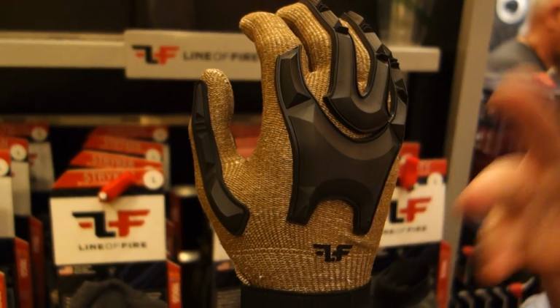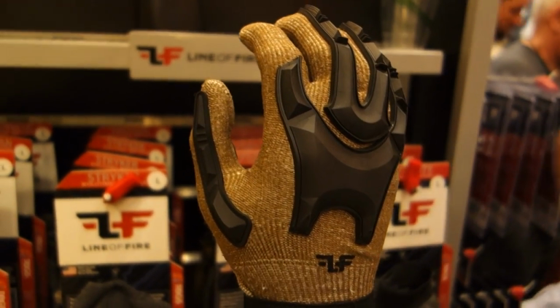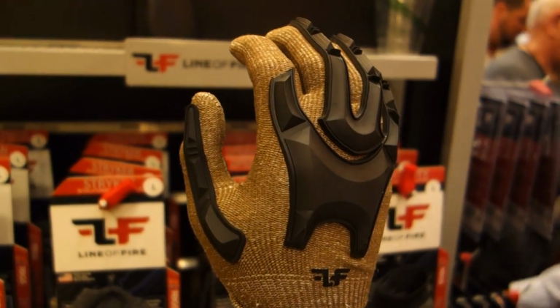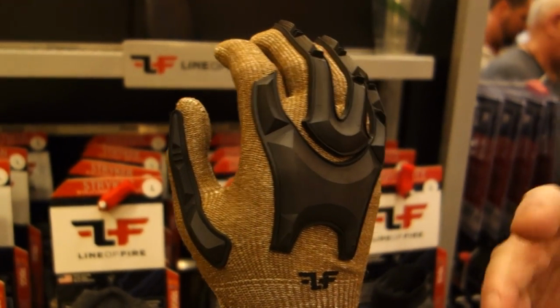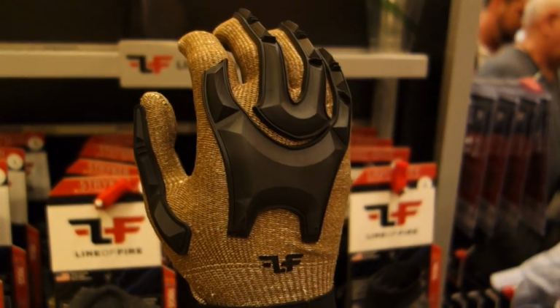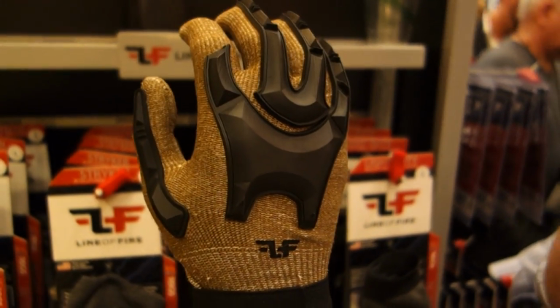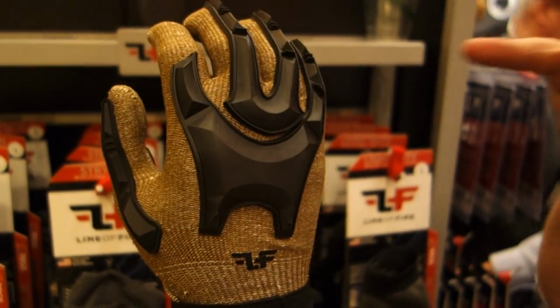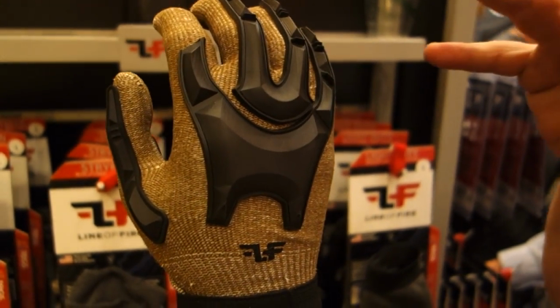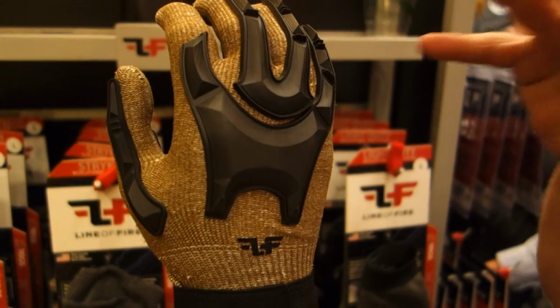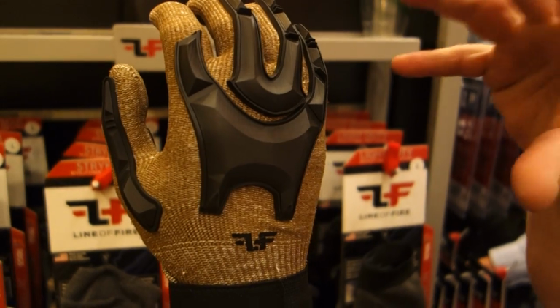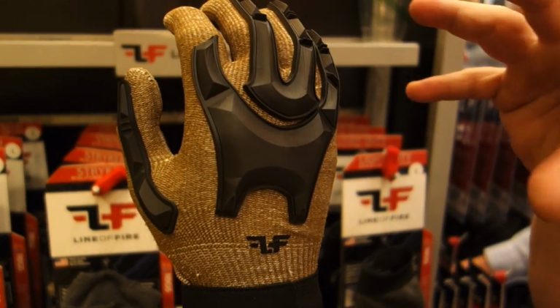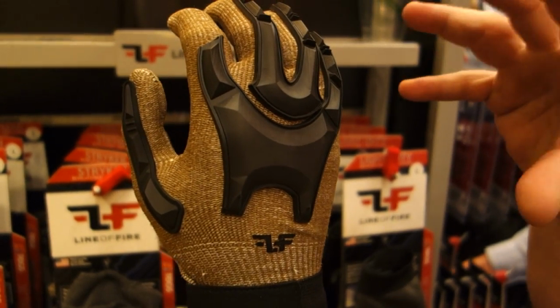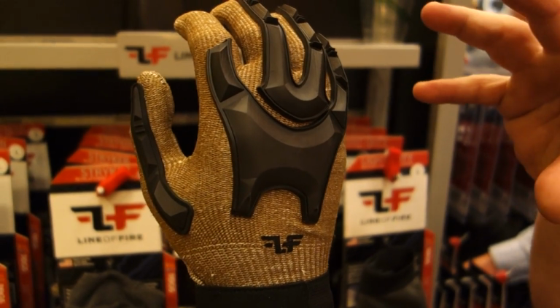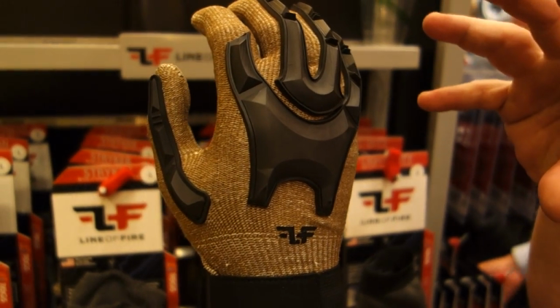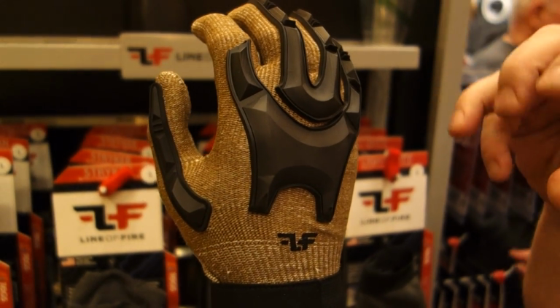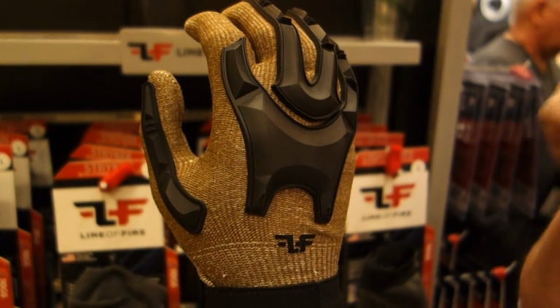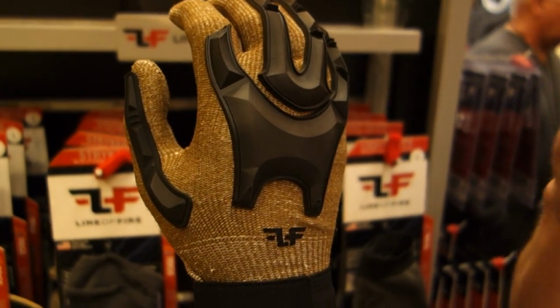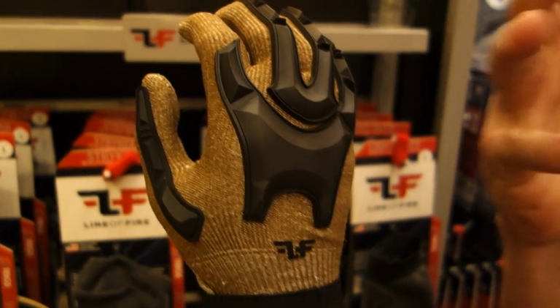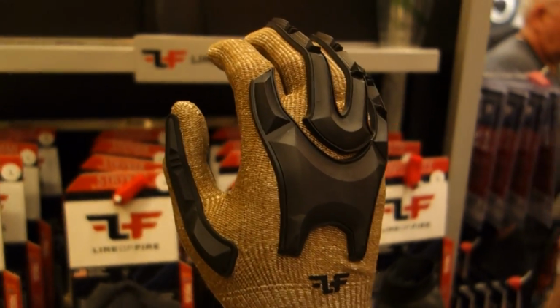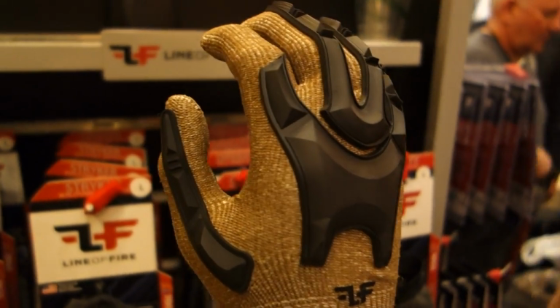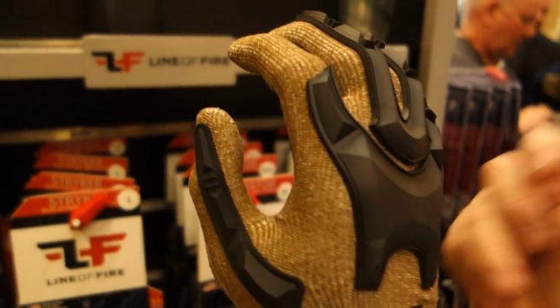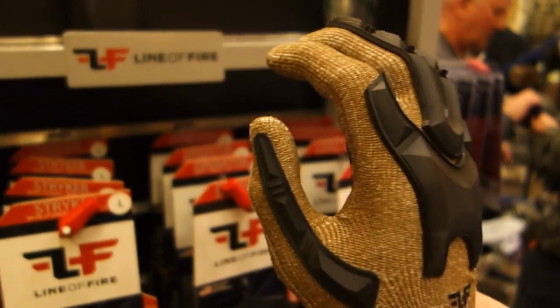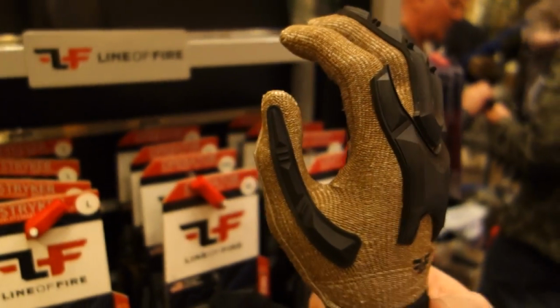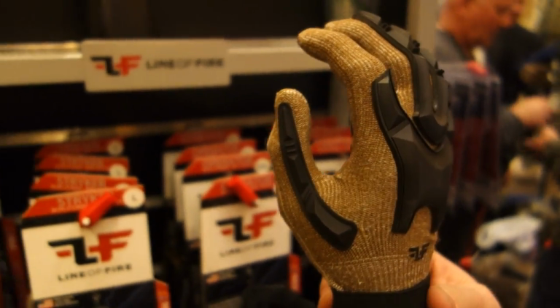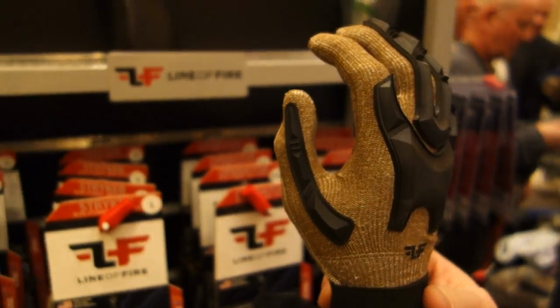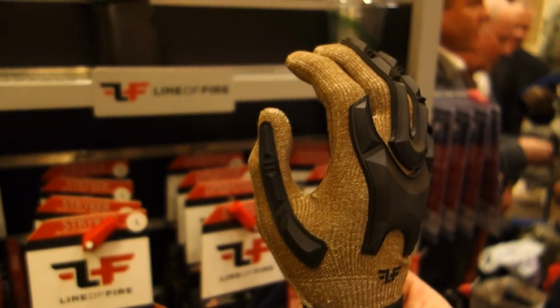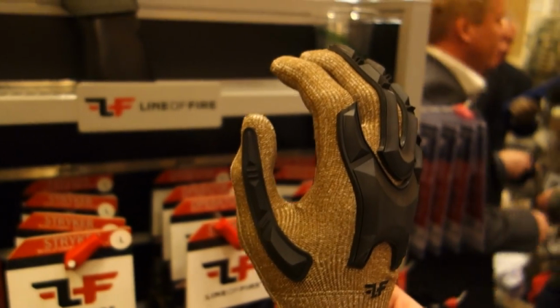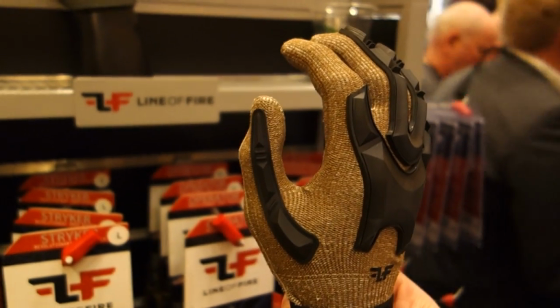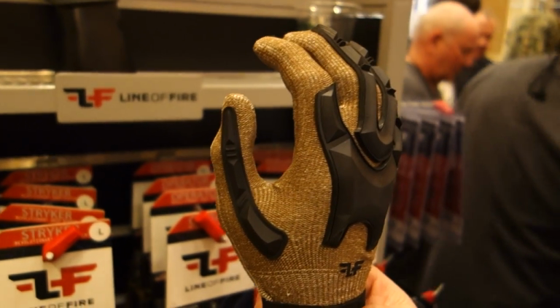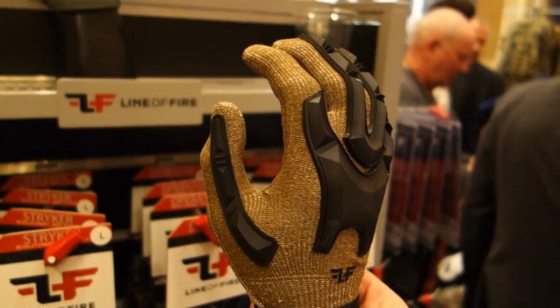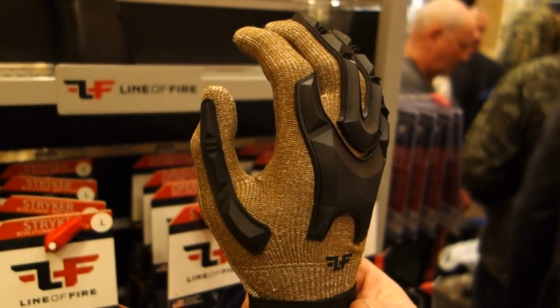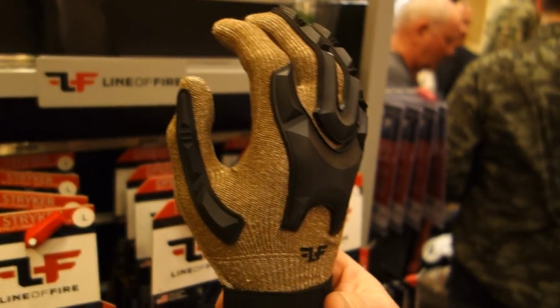Very comfortable fit. You want to size down one size when you buy this glove, so you have a really snug fit on it. So if I'm normally a large, I want to be a medium. Correct.